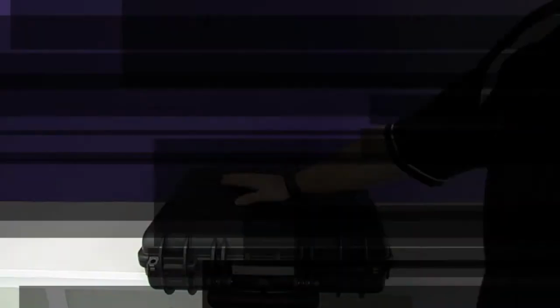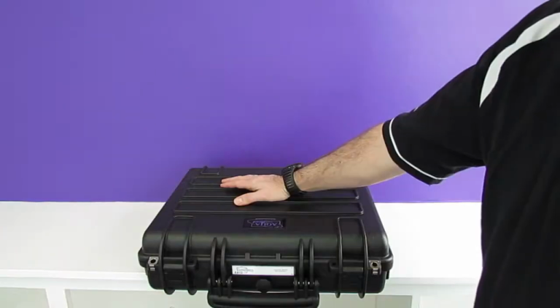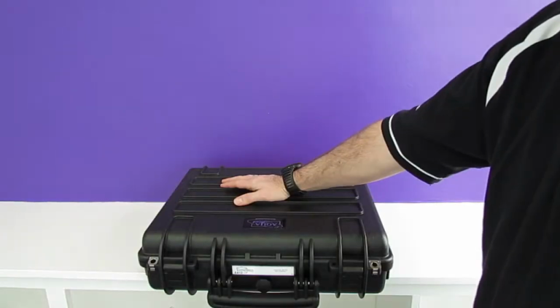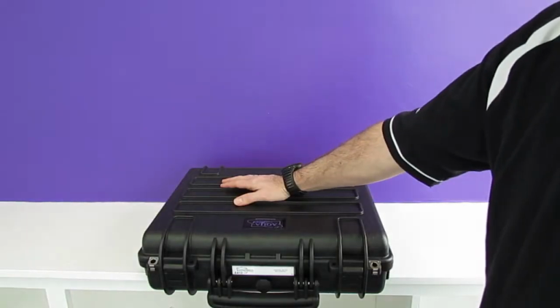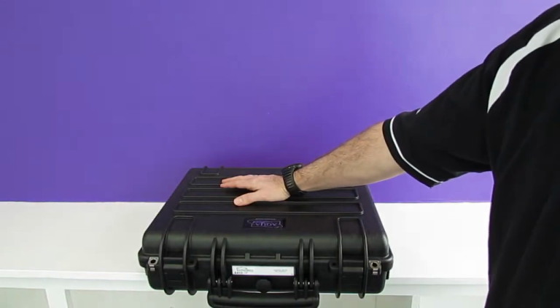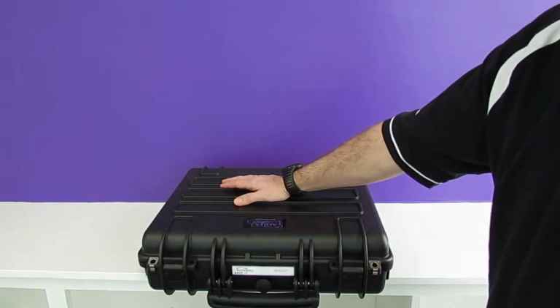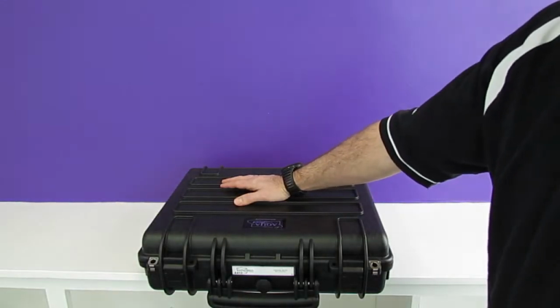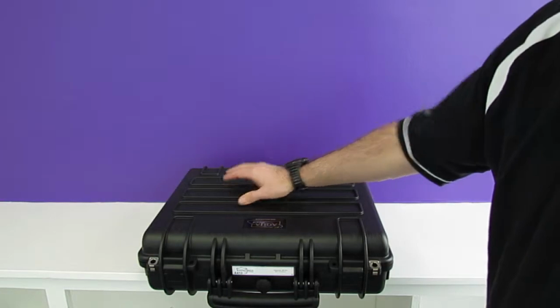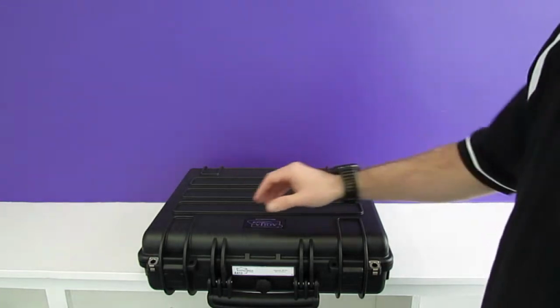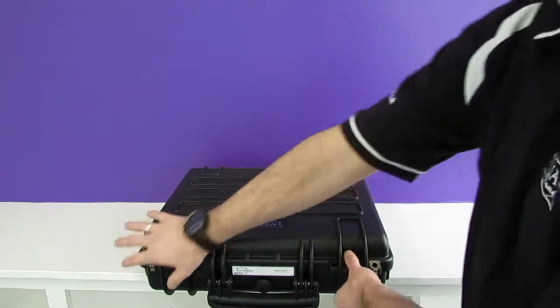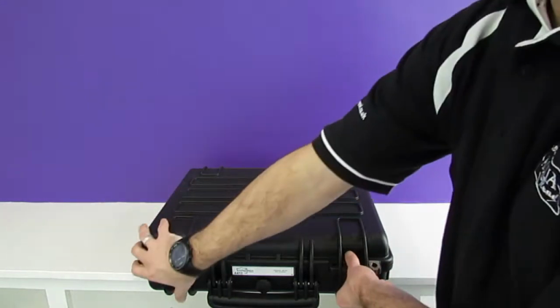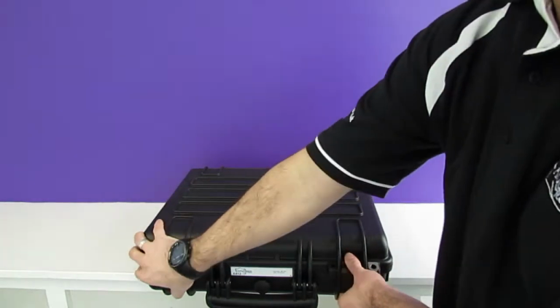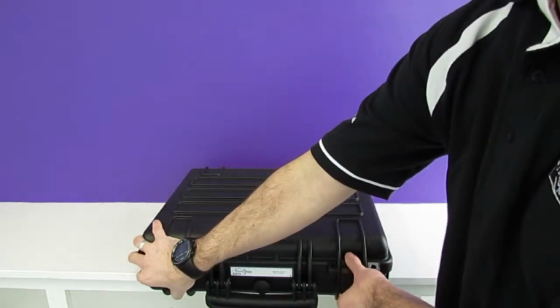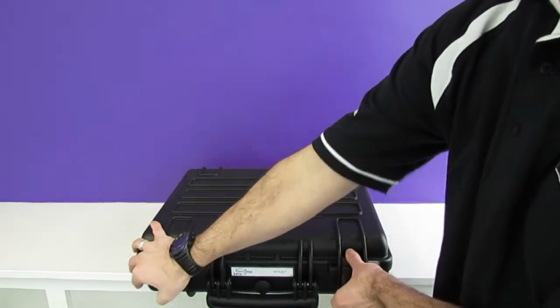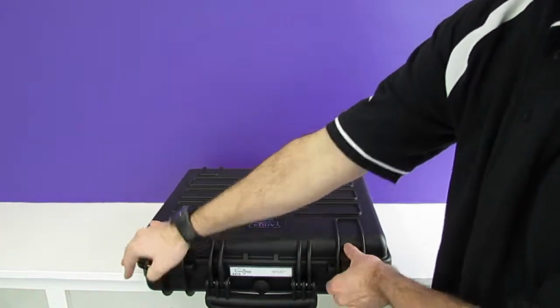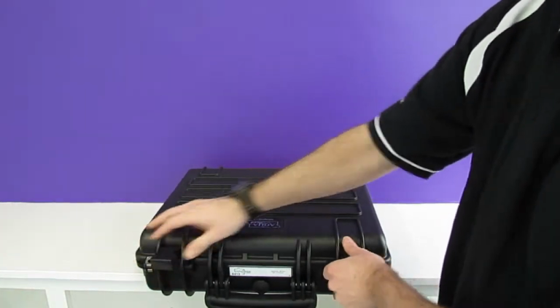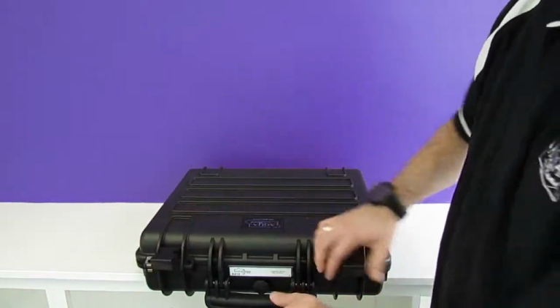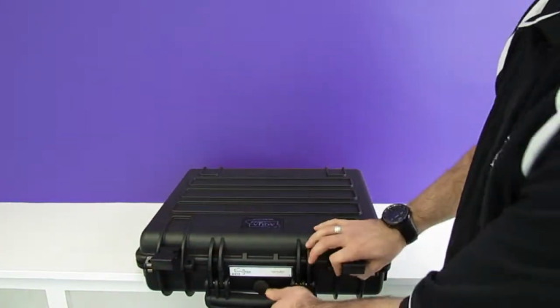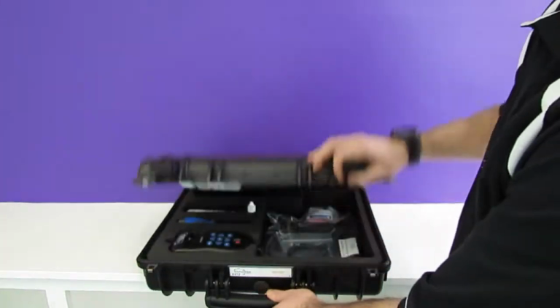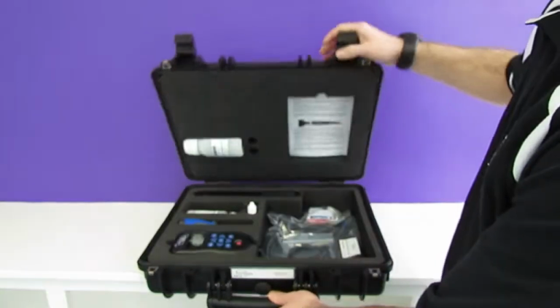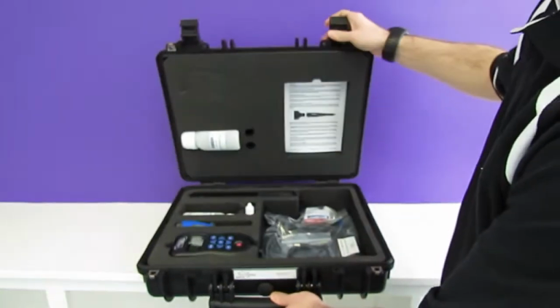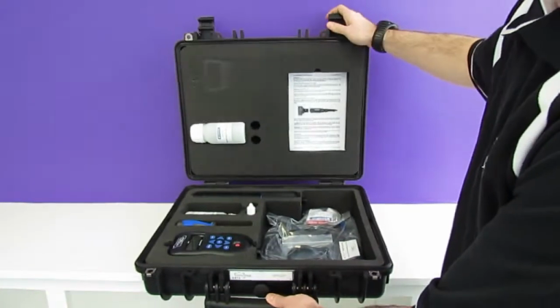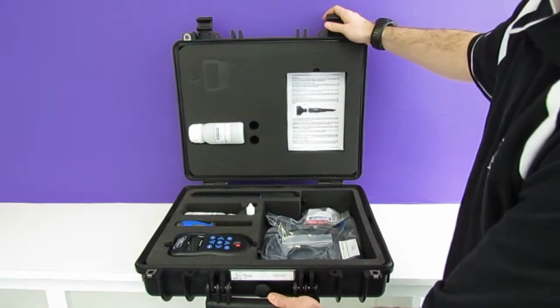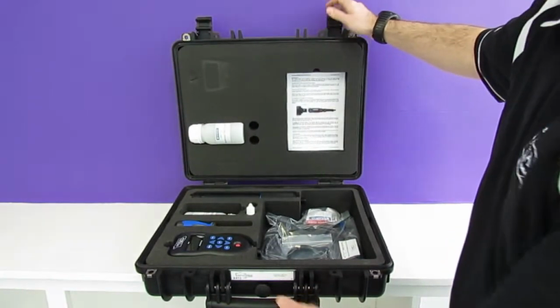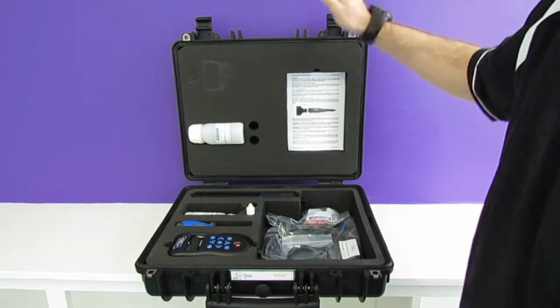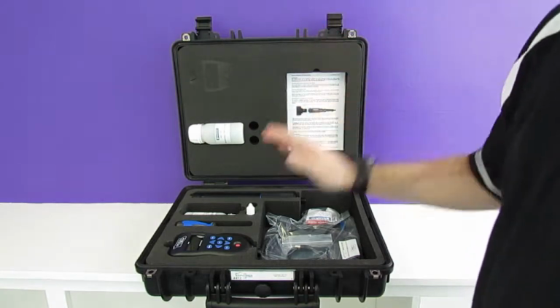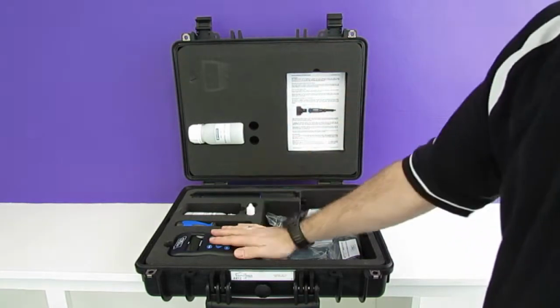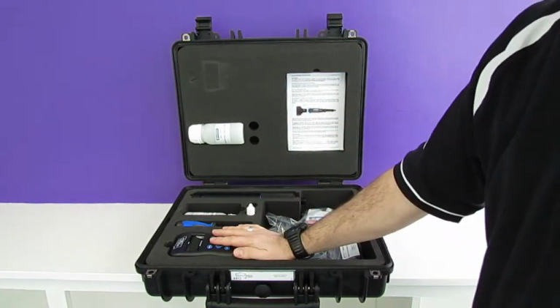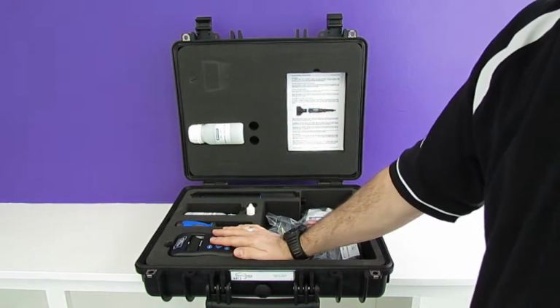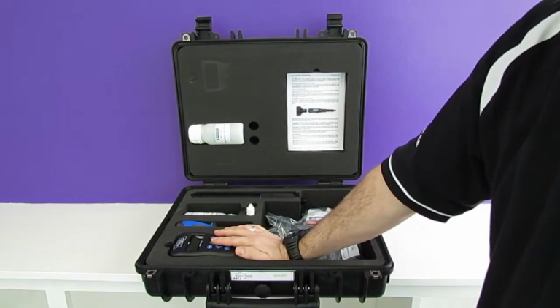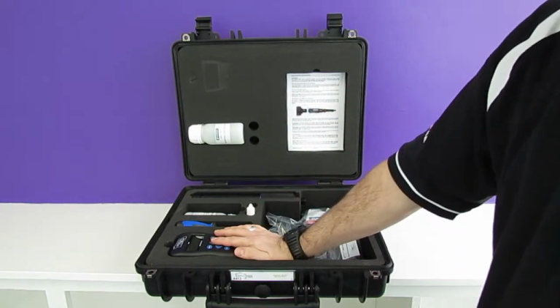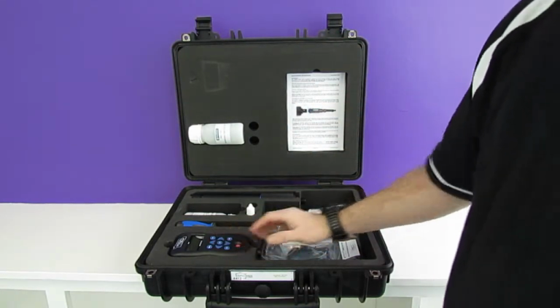This is our AP2000 package. It's available for purchase and also for rental. It's a complete set and features everything you need to get monitoring in the field.